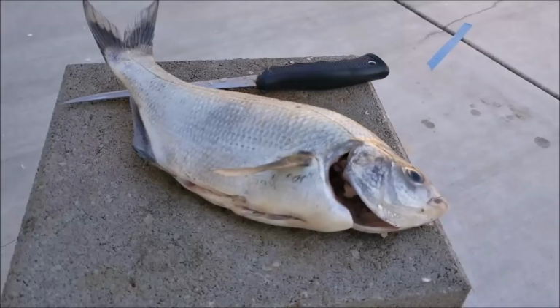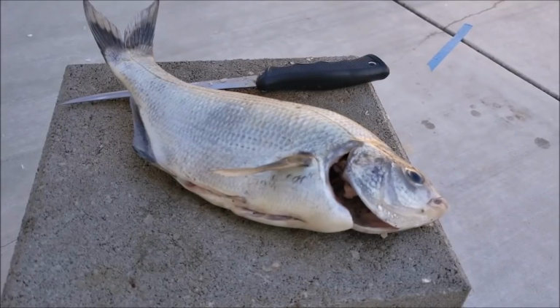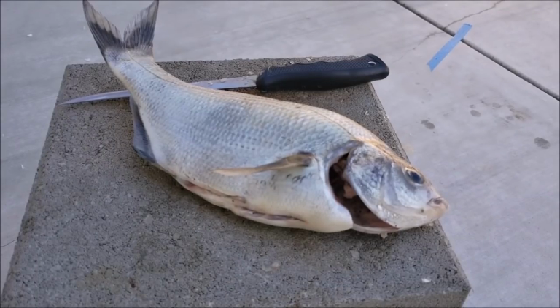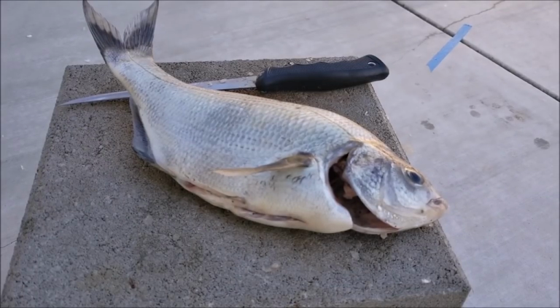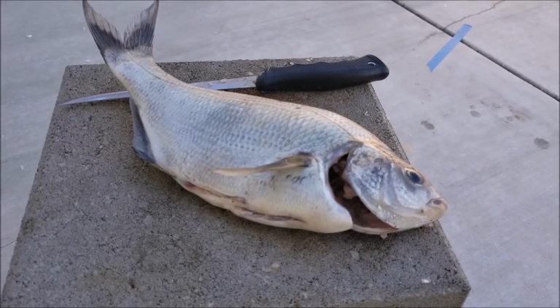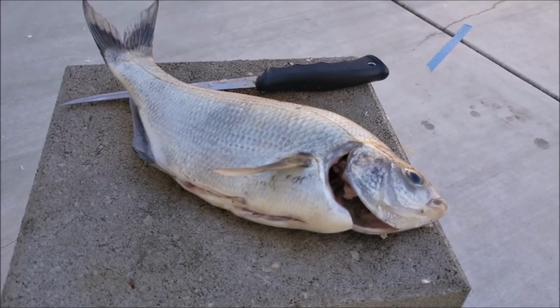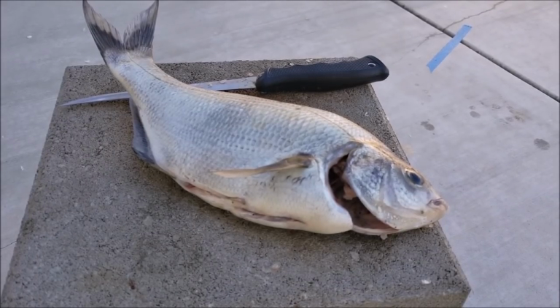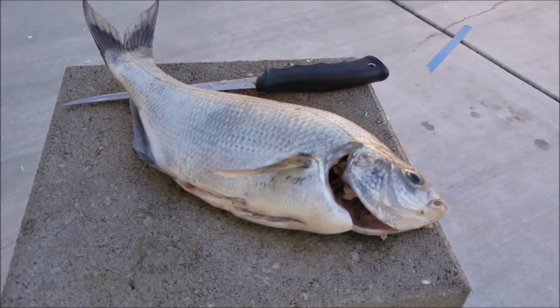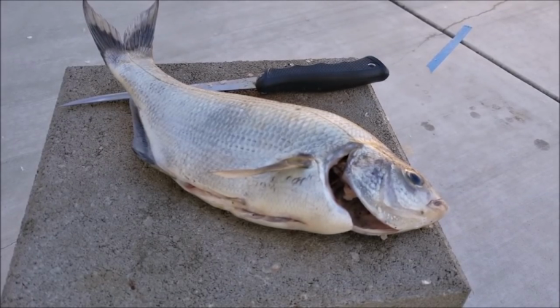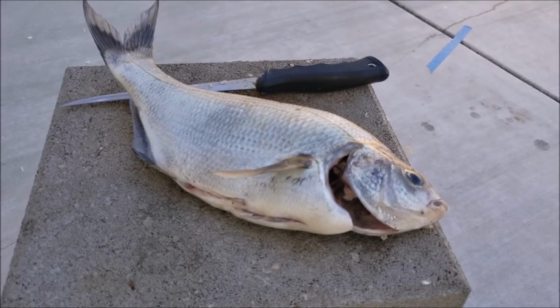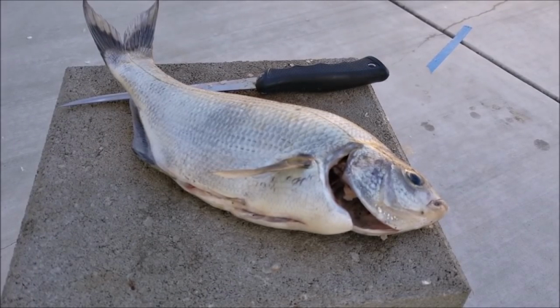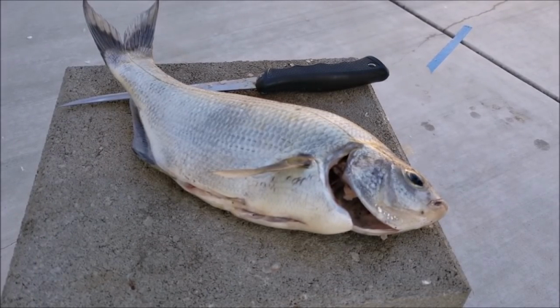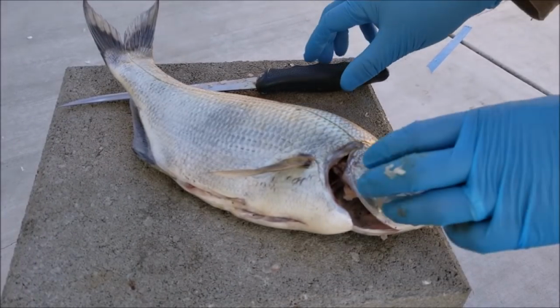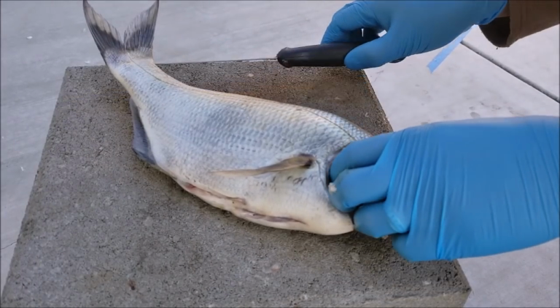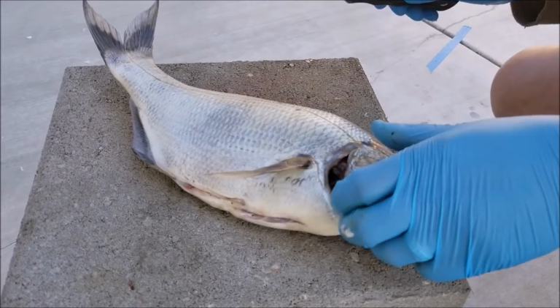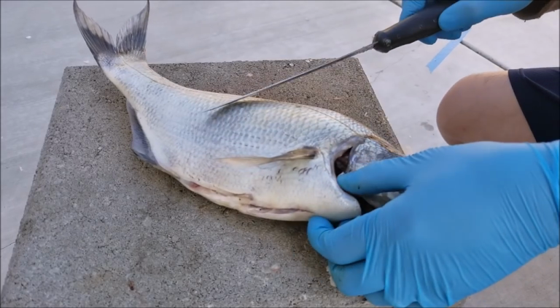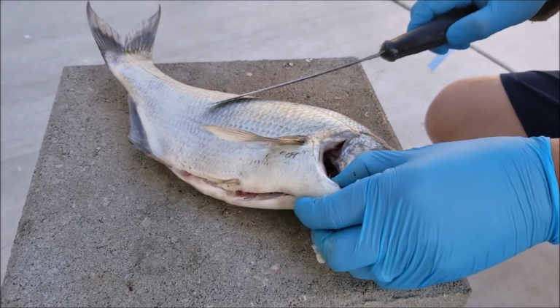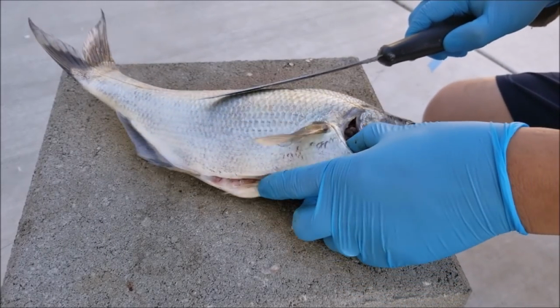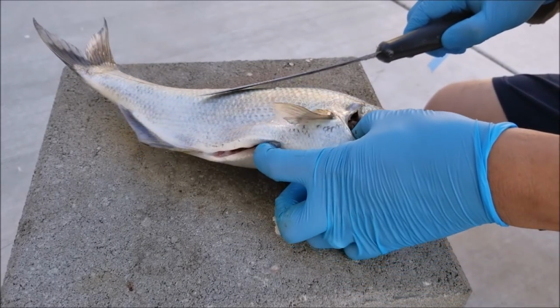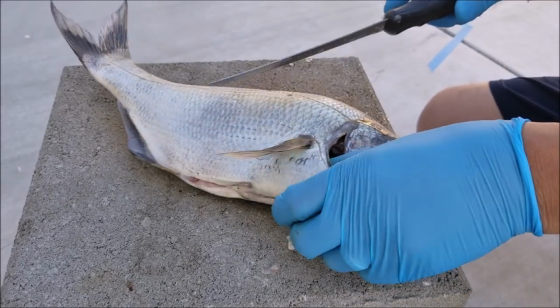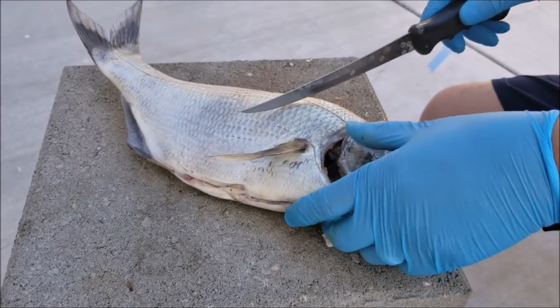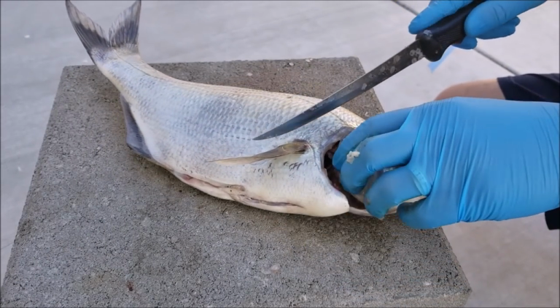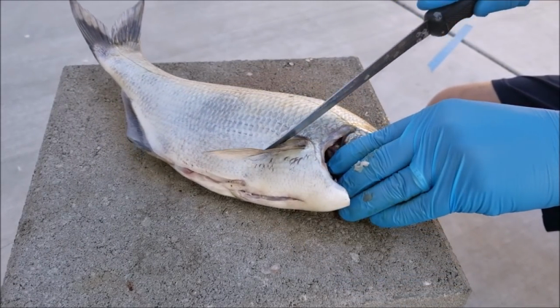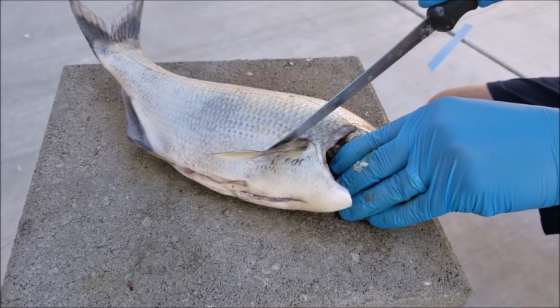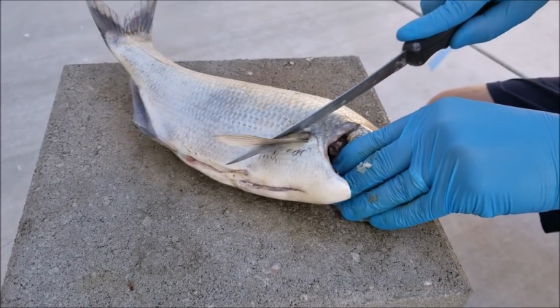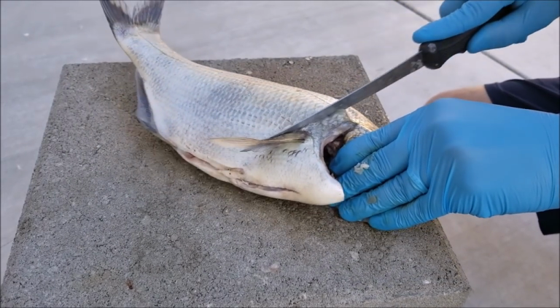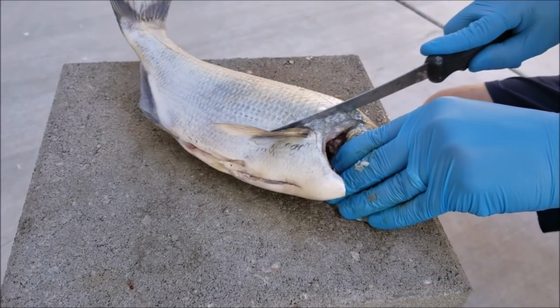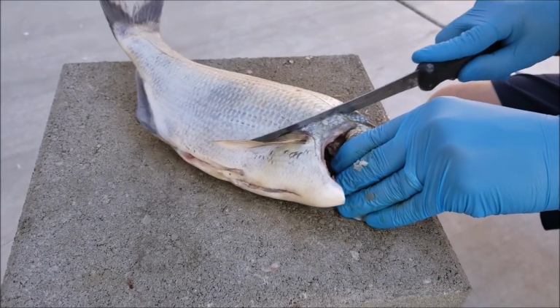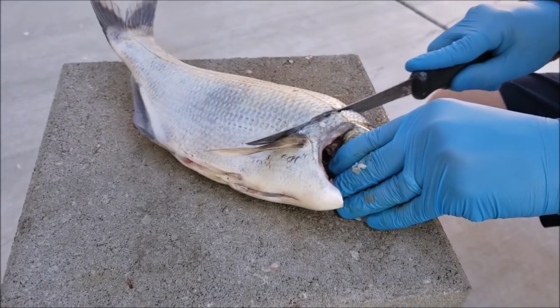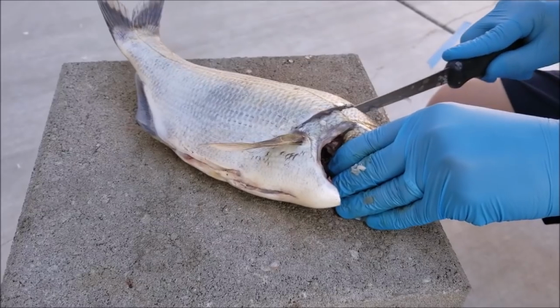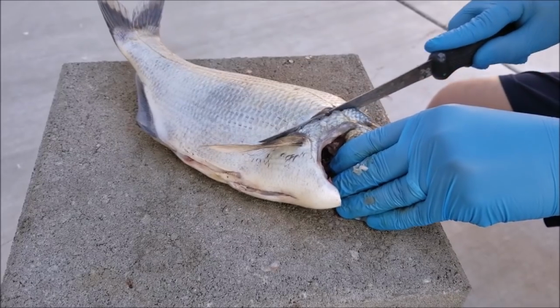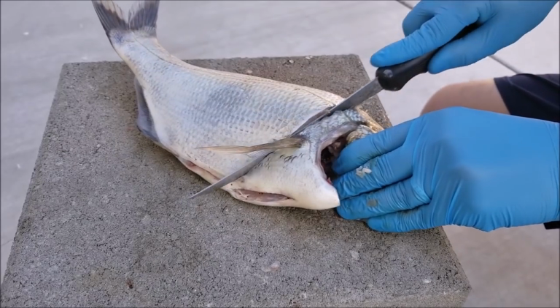What's up everyone, PK here. In this video I'm going to show you how I clean and fillet my surf perch, and then we are going to be smoking this guy right here.